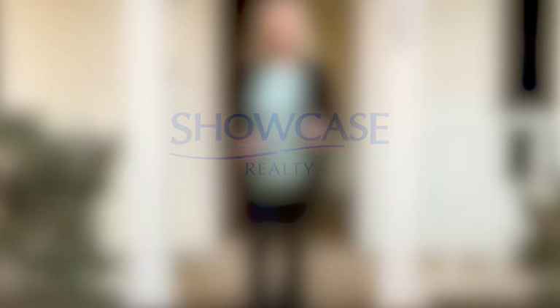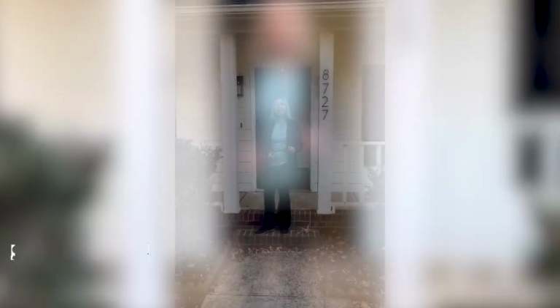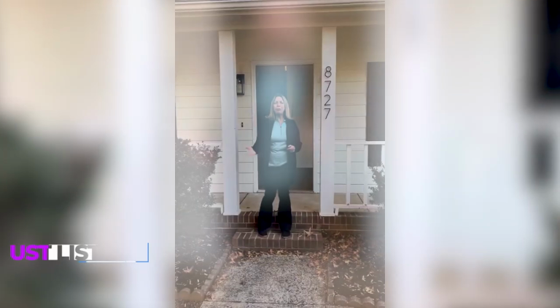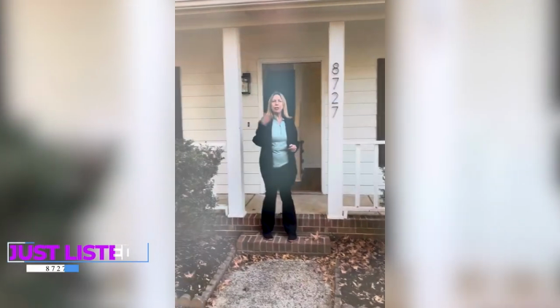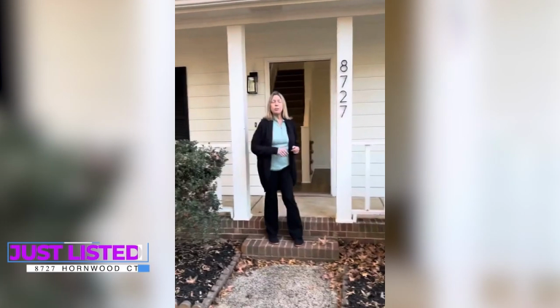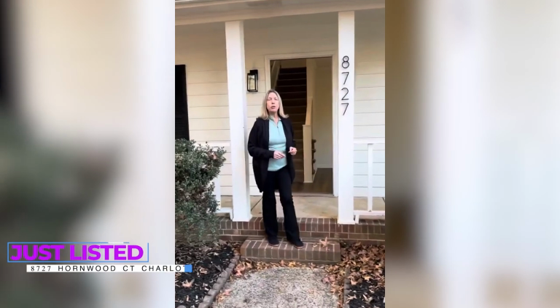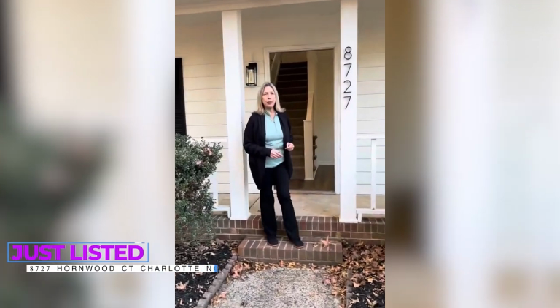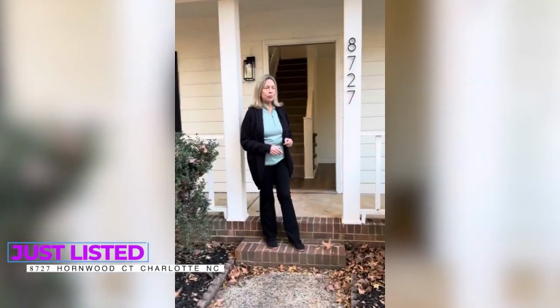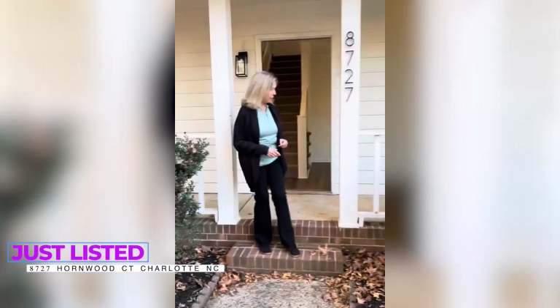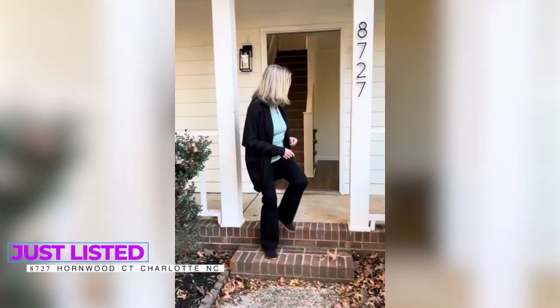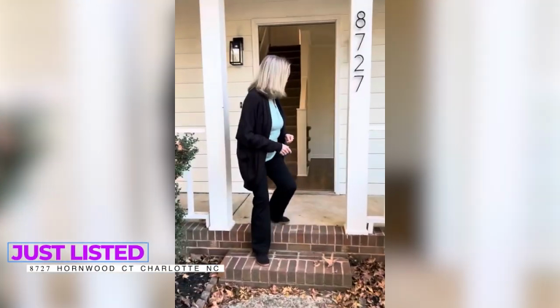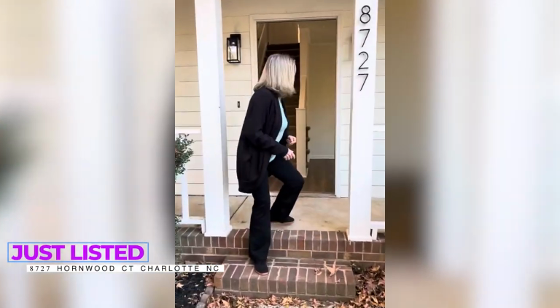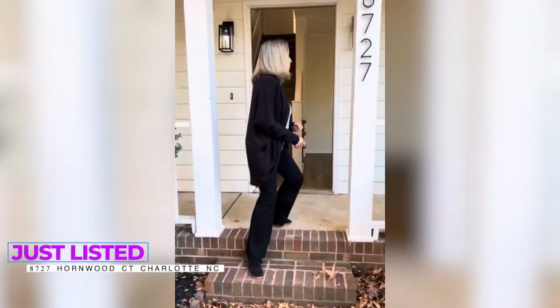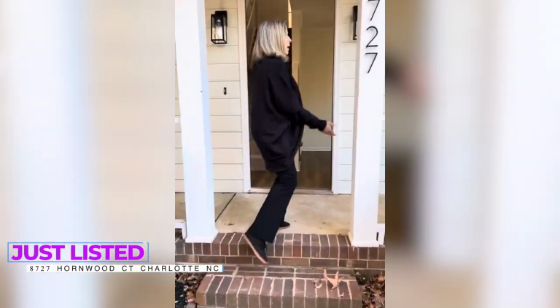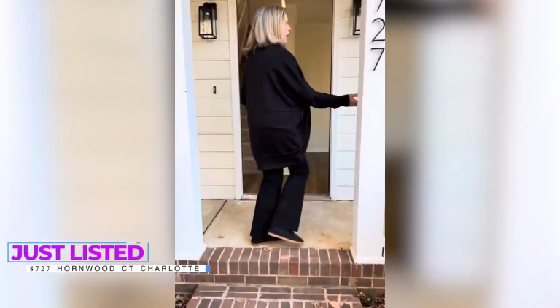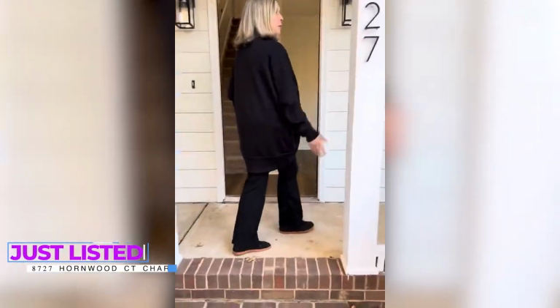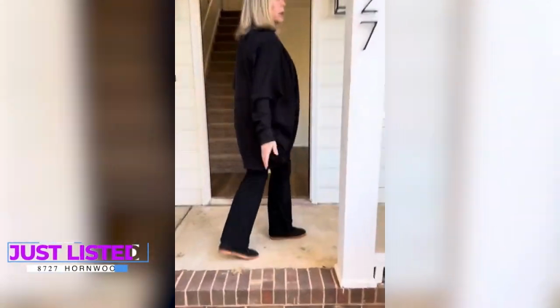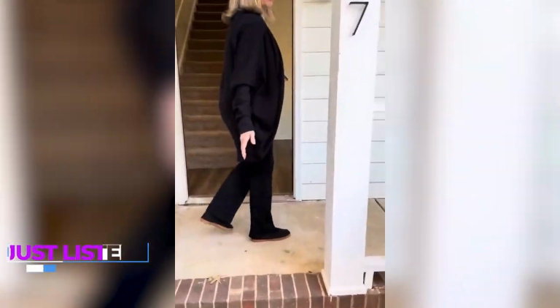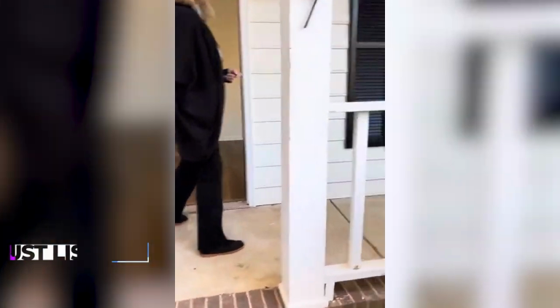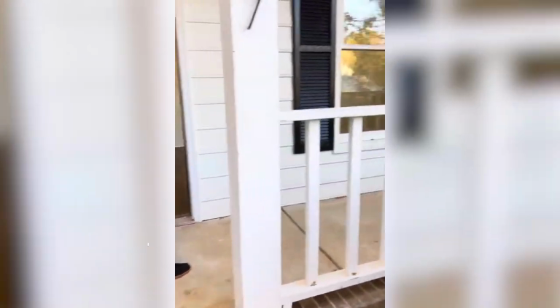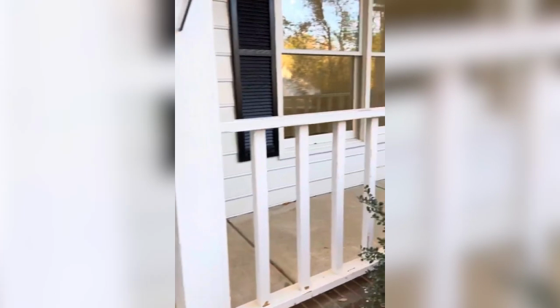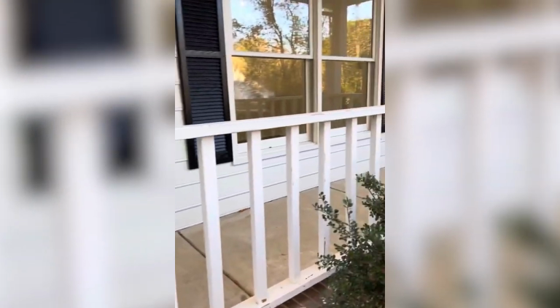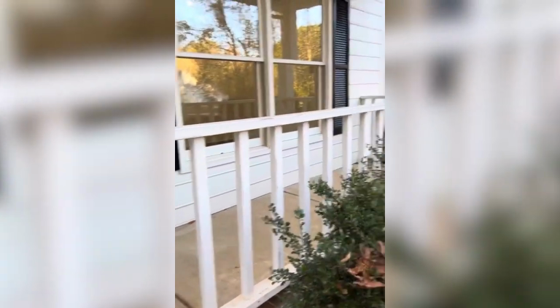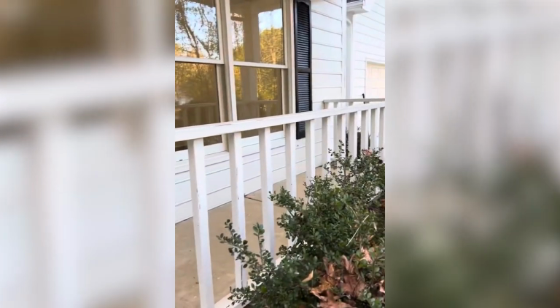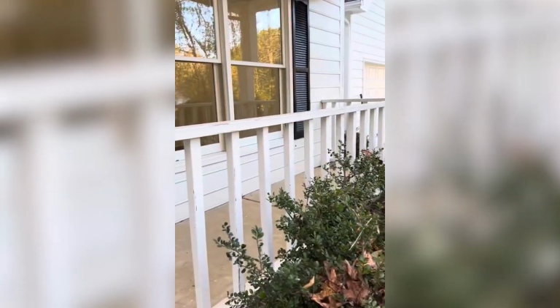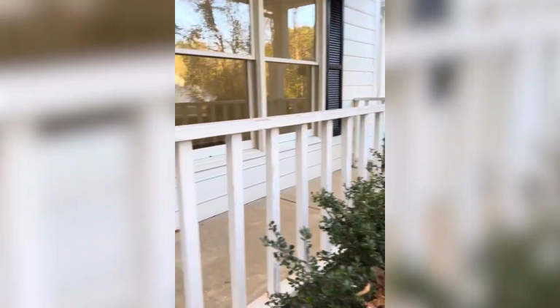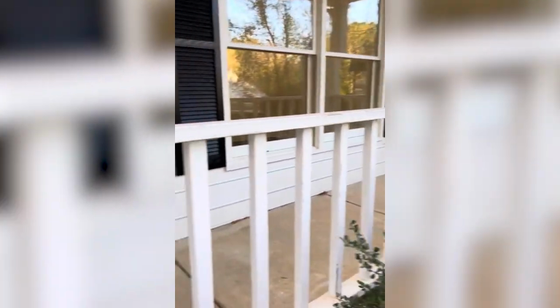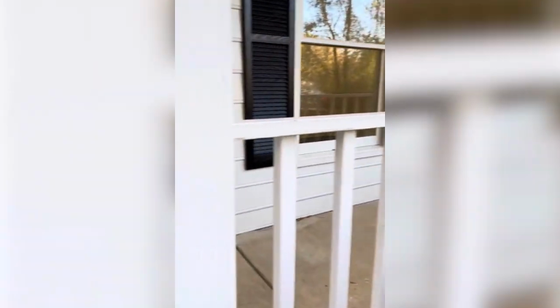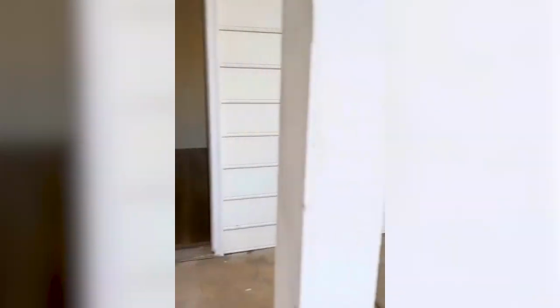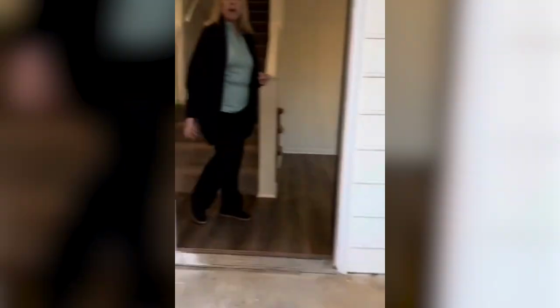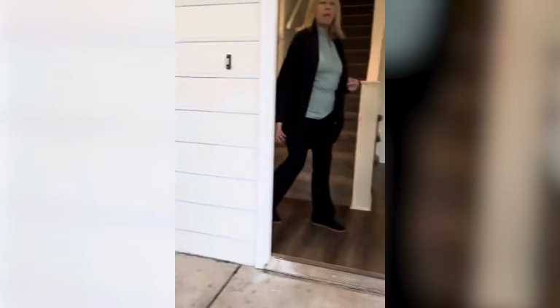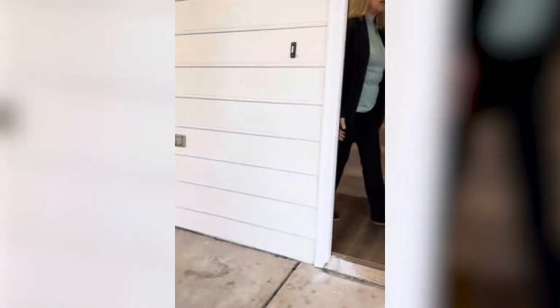Come look at this beautifully renovated home. We have a covered front porch on this colonial, and everything's been renovated.